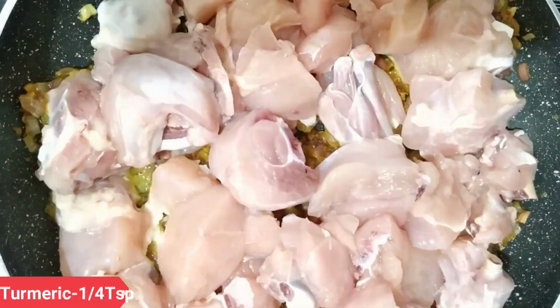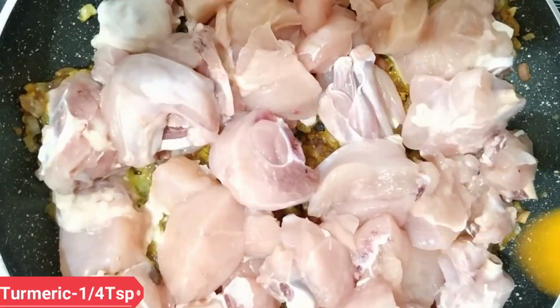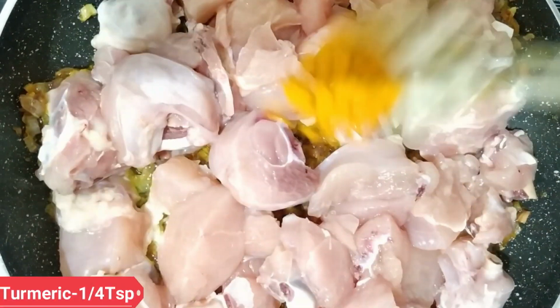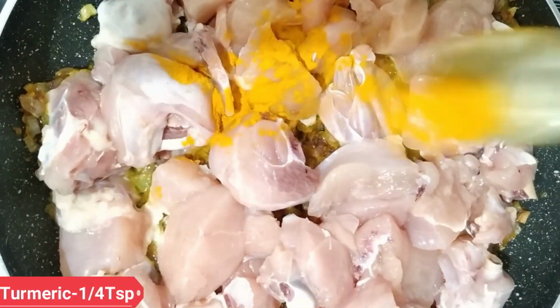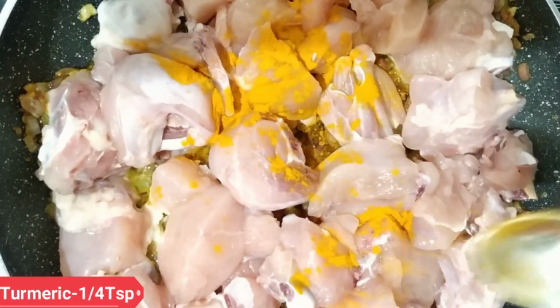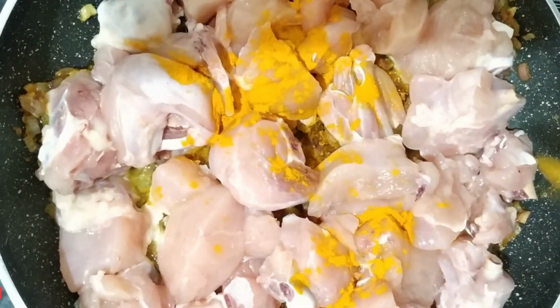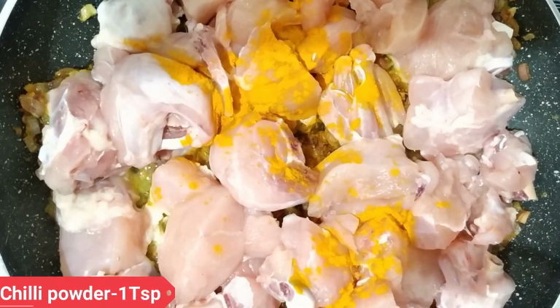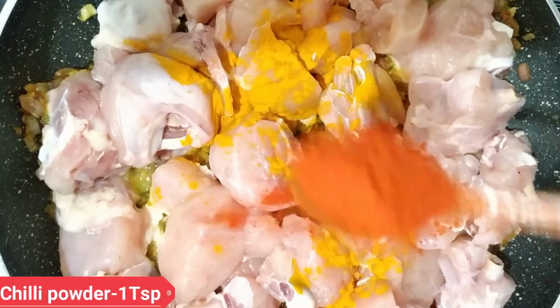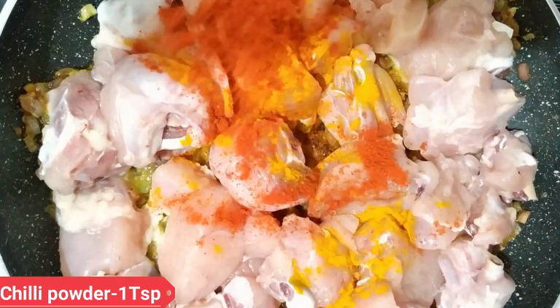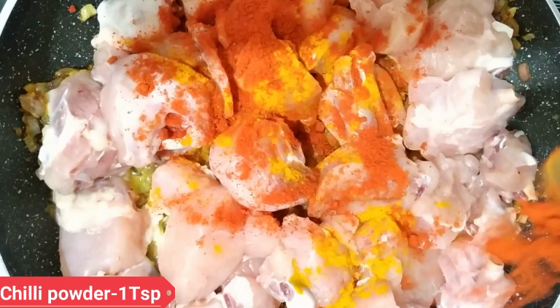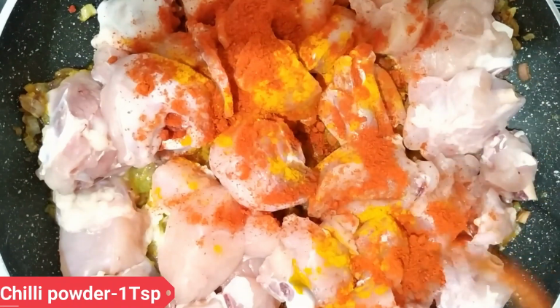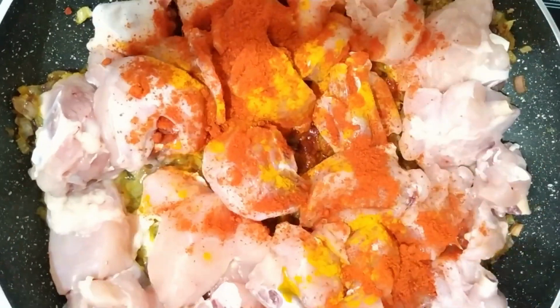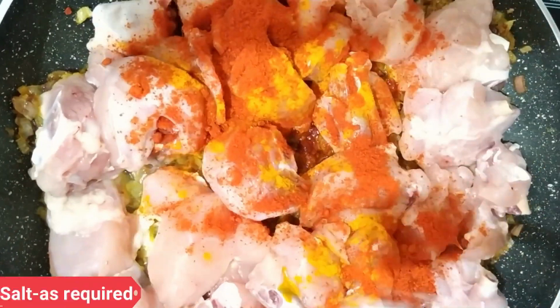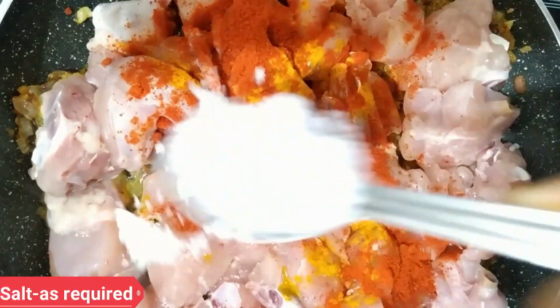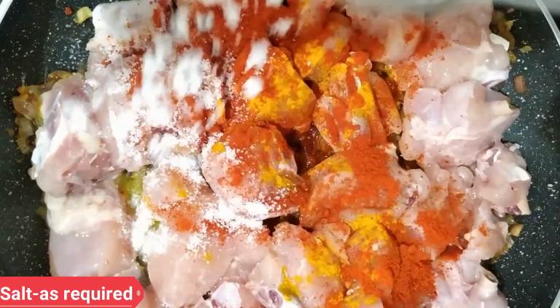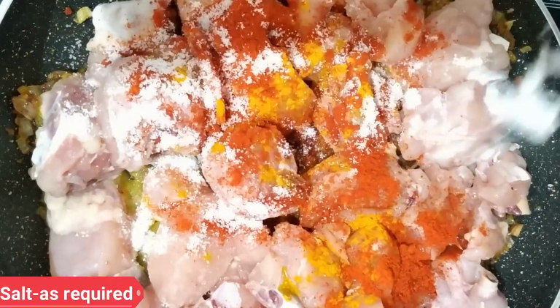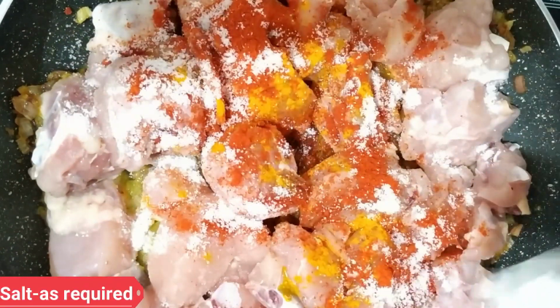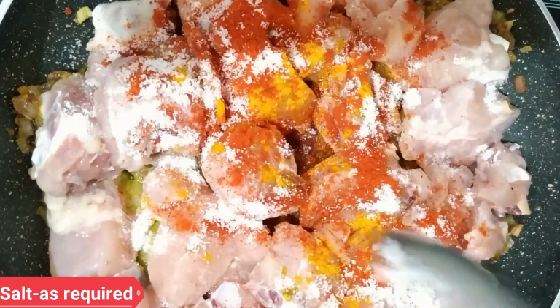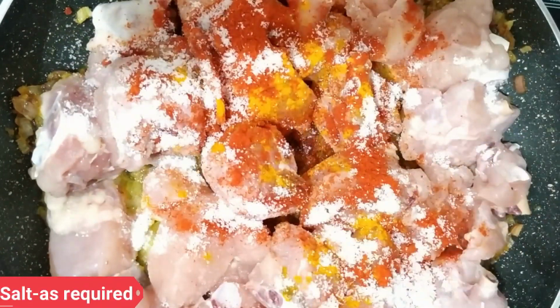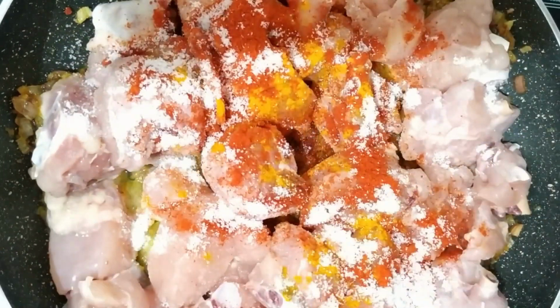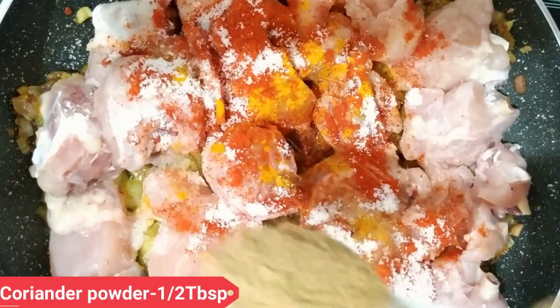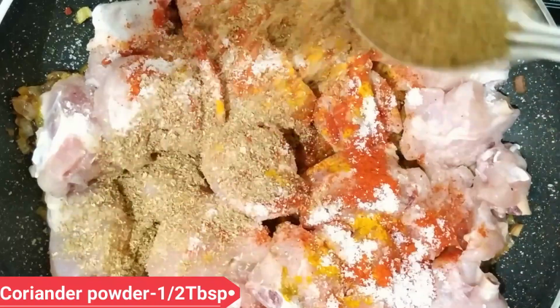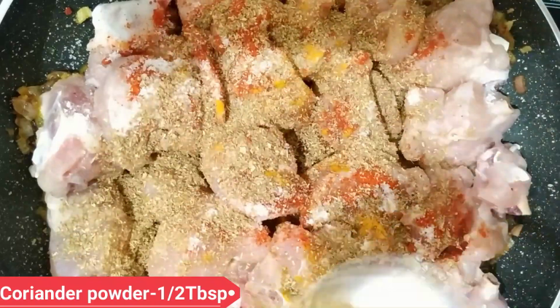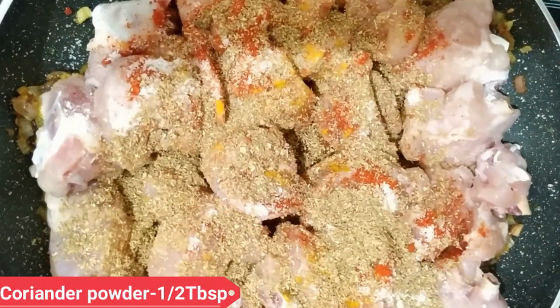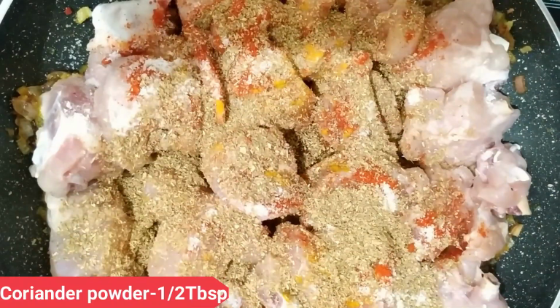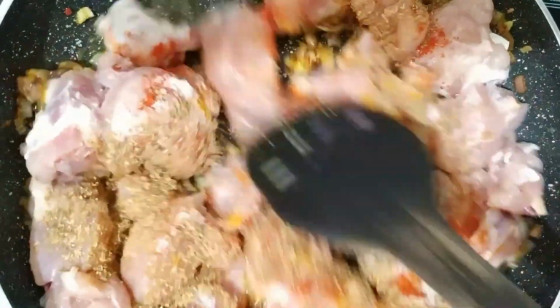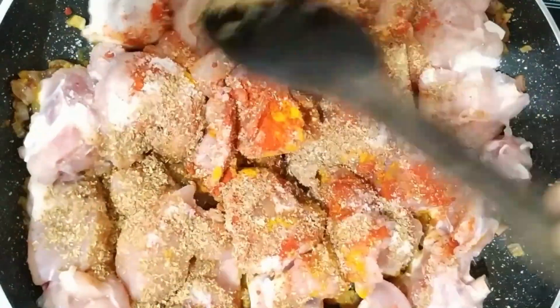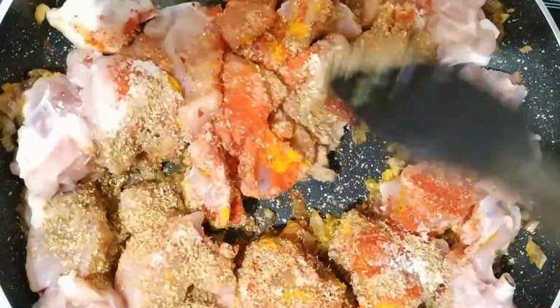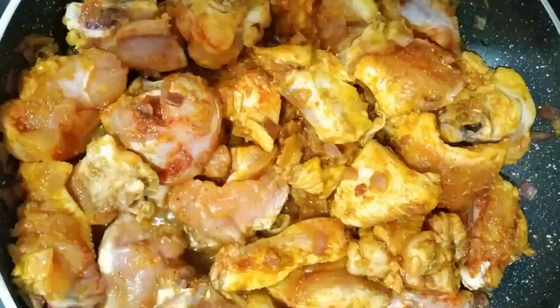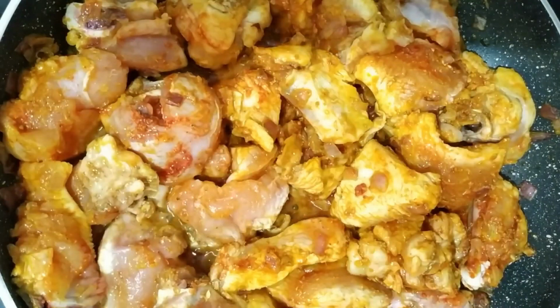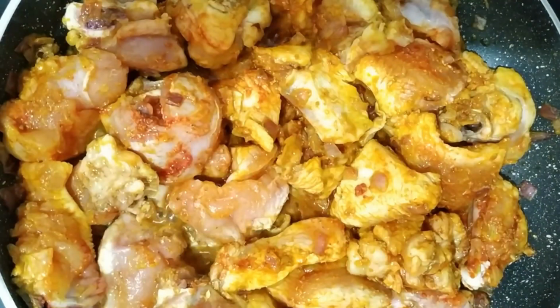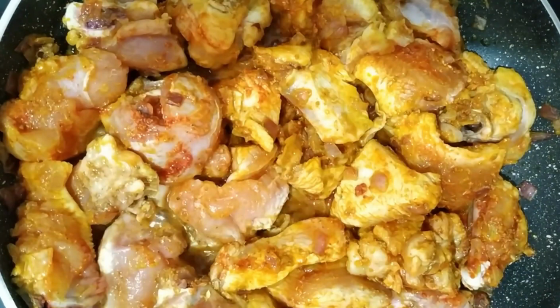Add 1 tsp of salt. Add 1 tbsp of garlic powder and mix well.